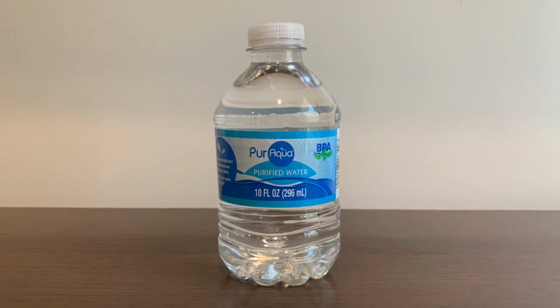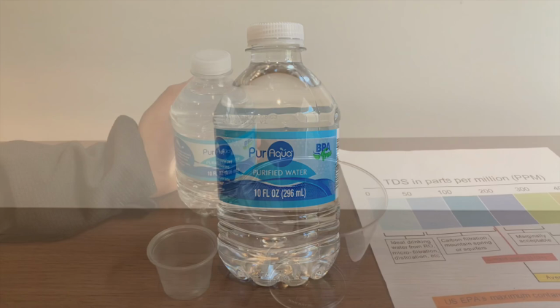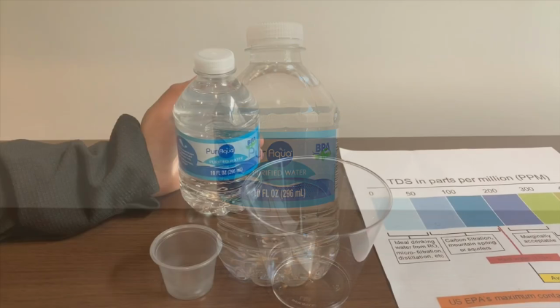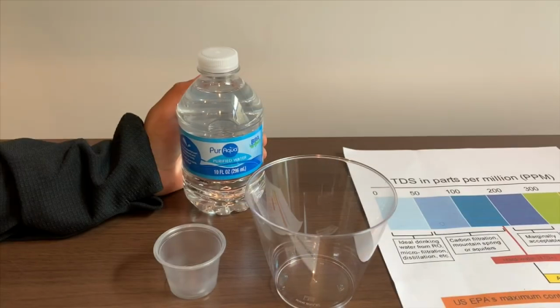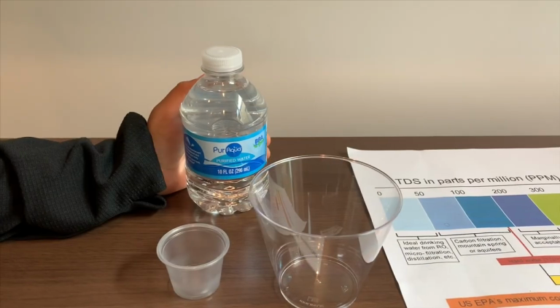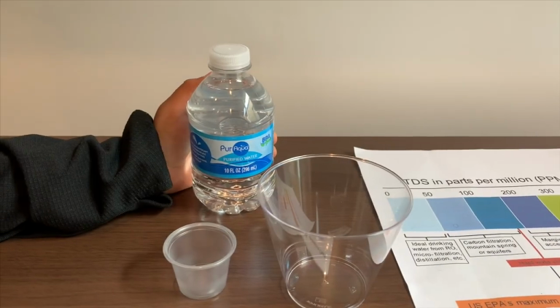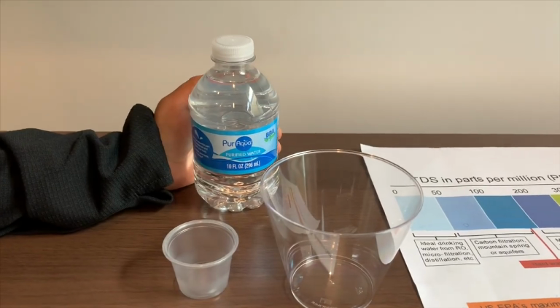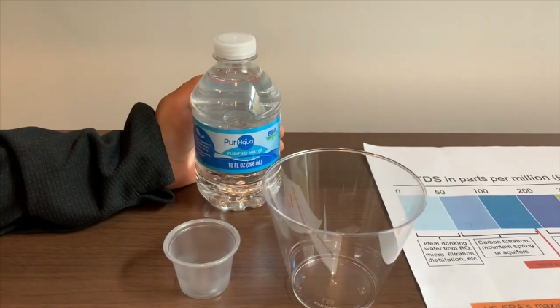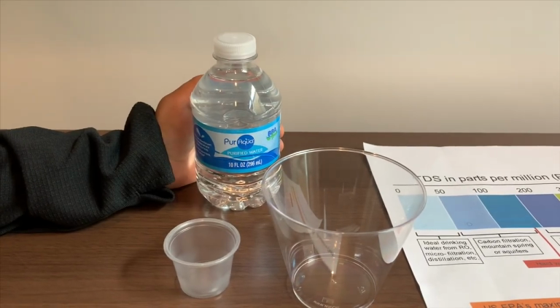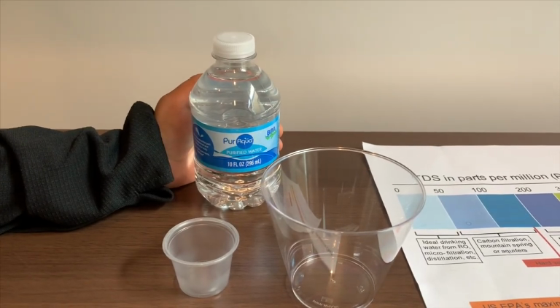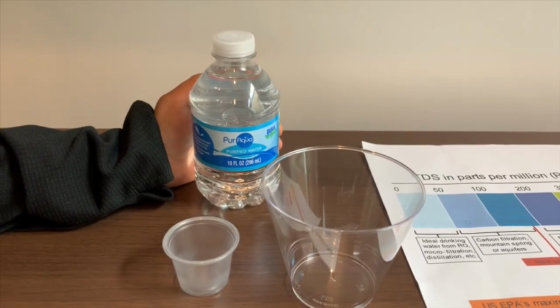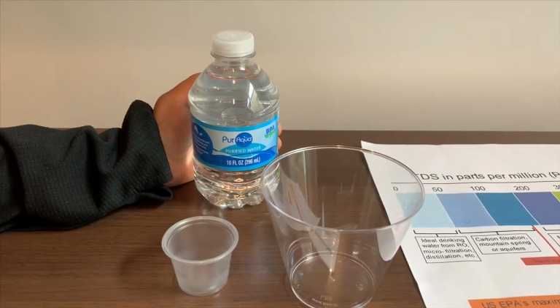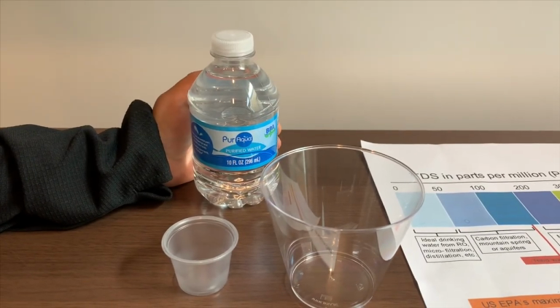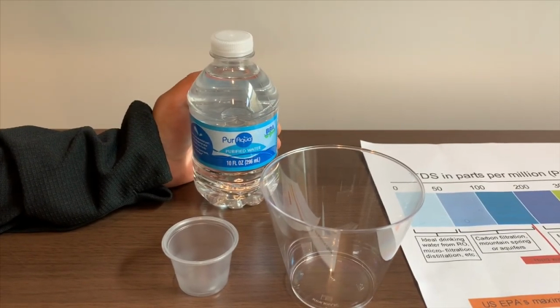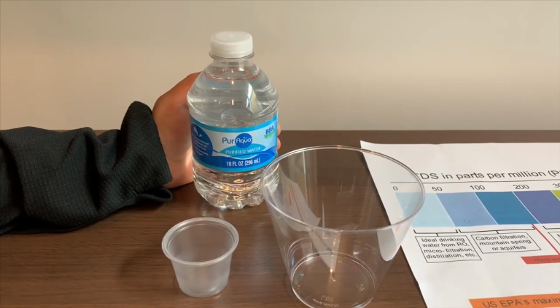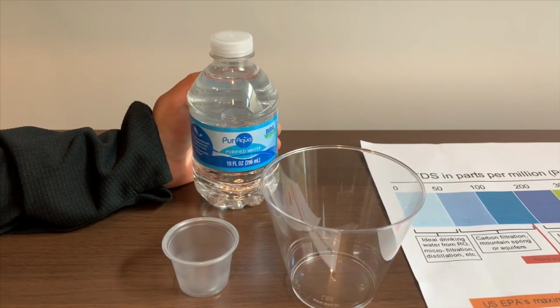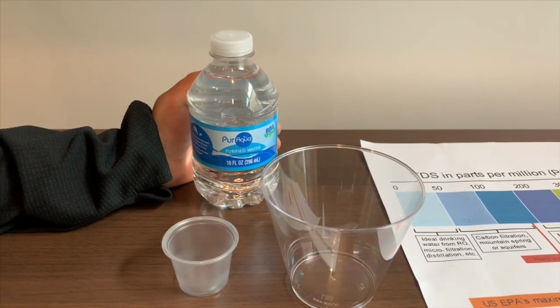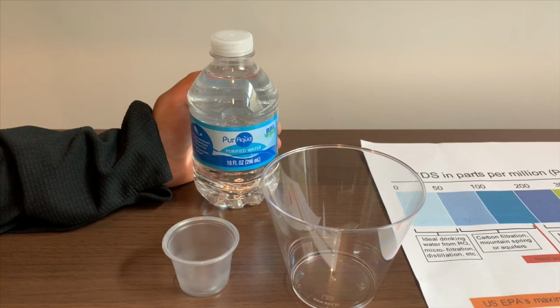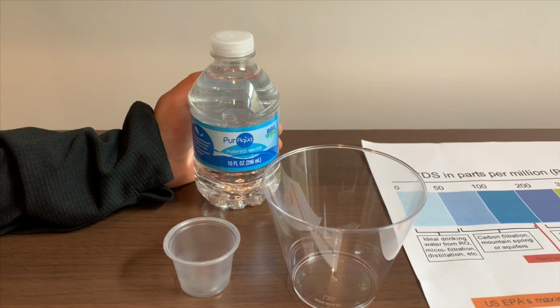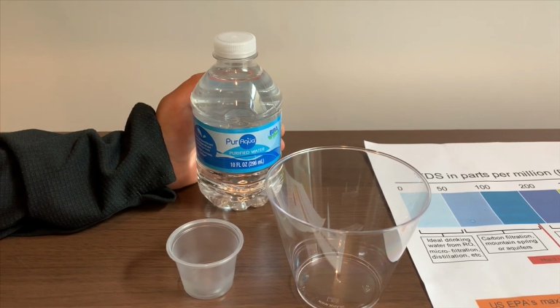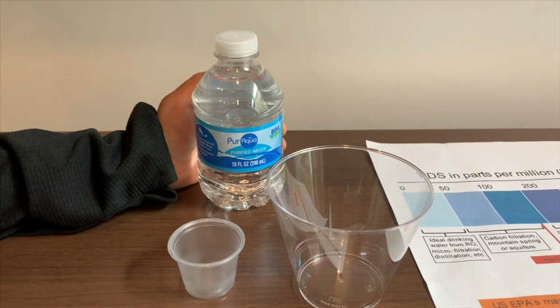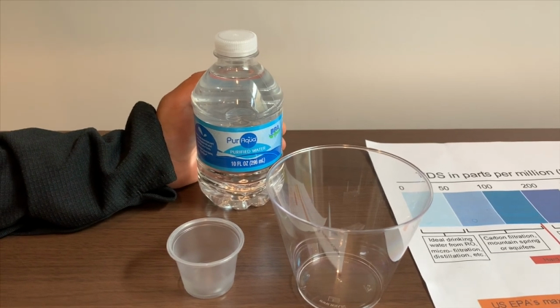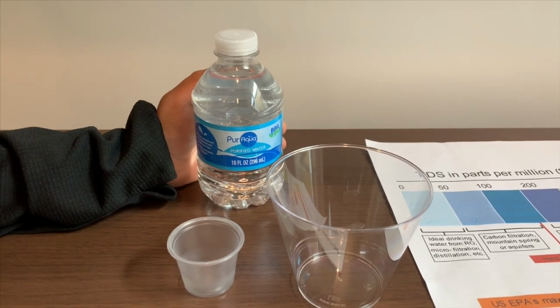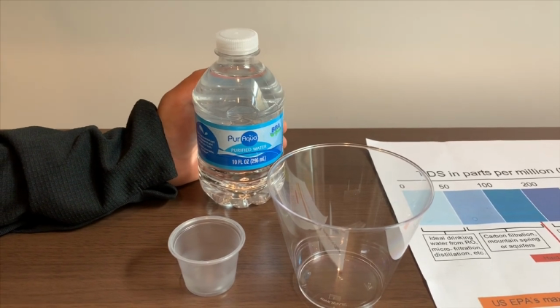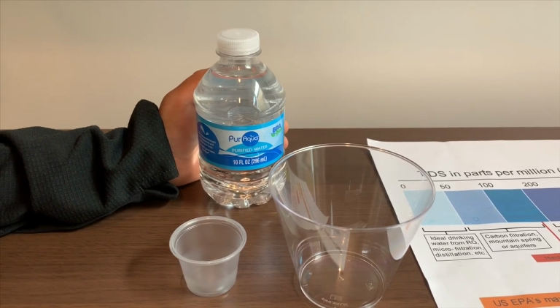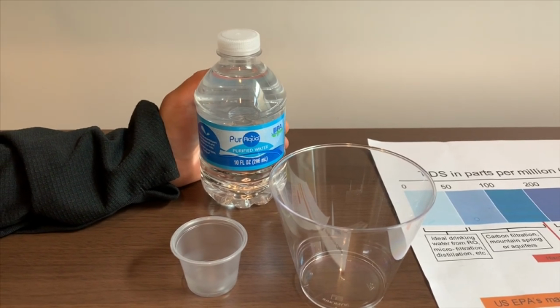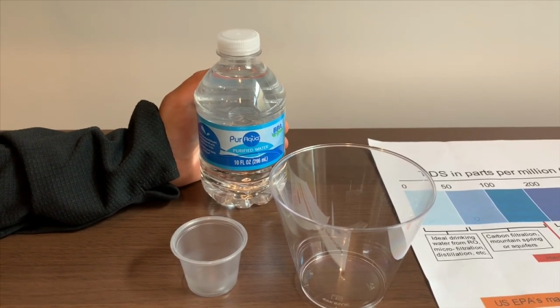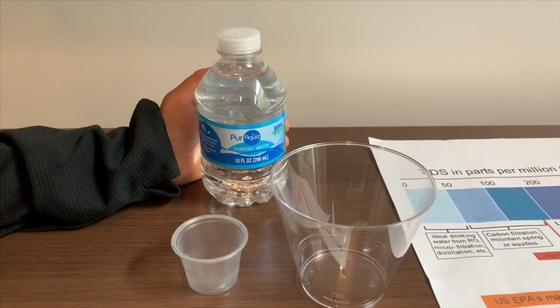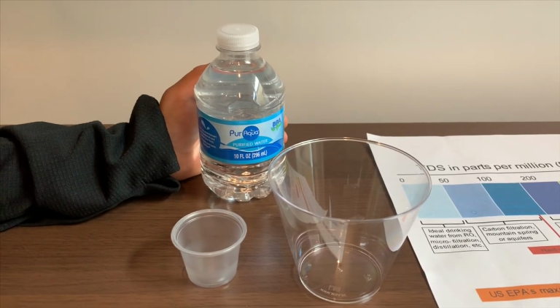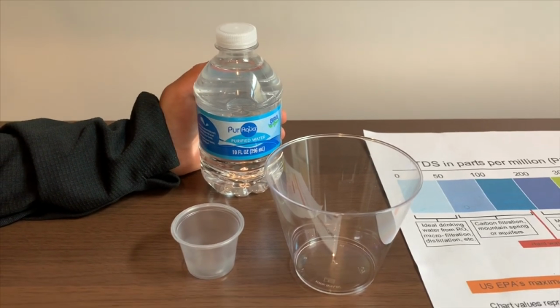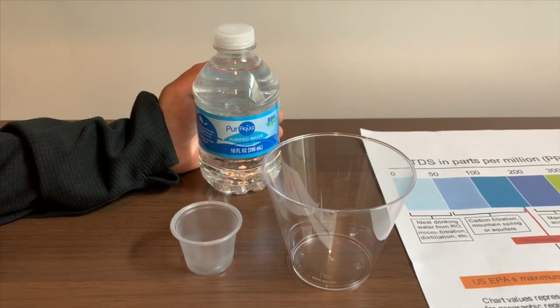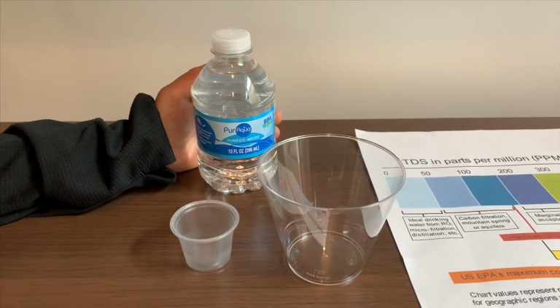This is Pura Aqua Purified Water. We bought it in a pack of 24 at Omdi. It costed $2.49. Let's test the pH and TDS levels.